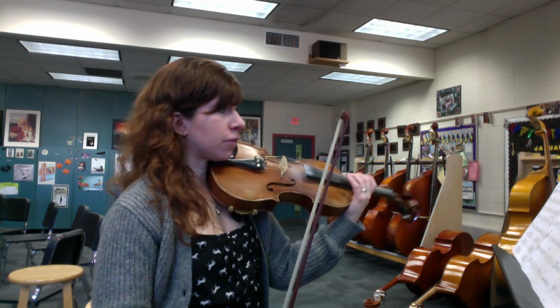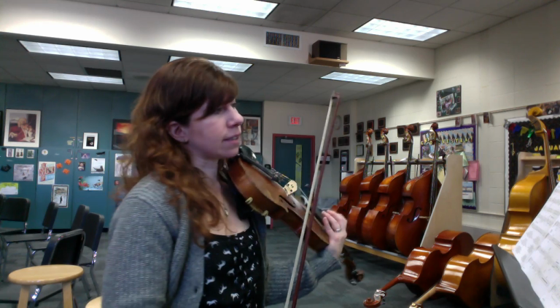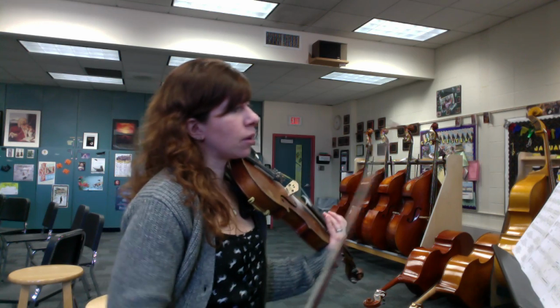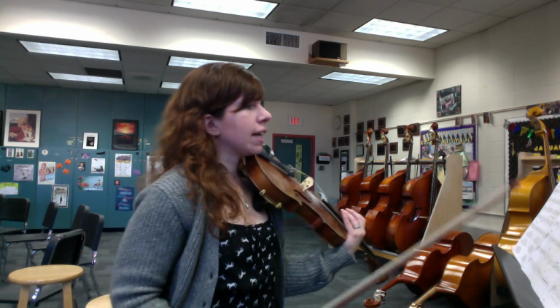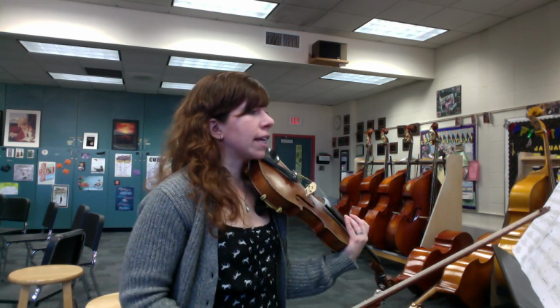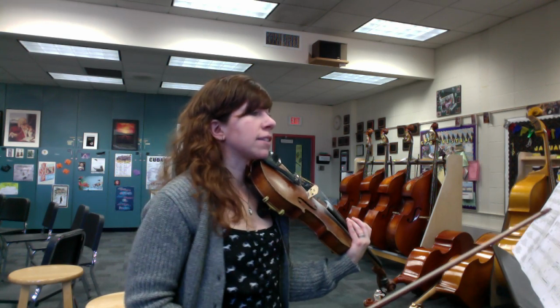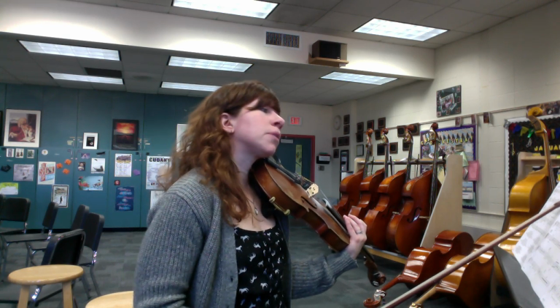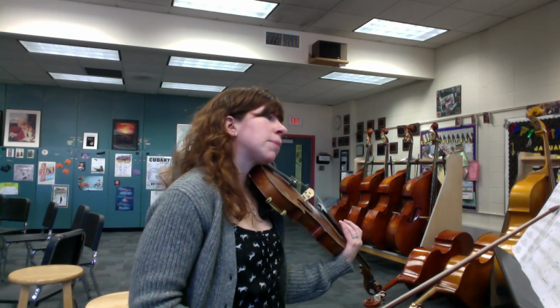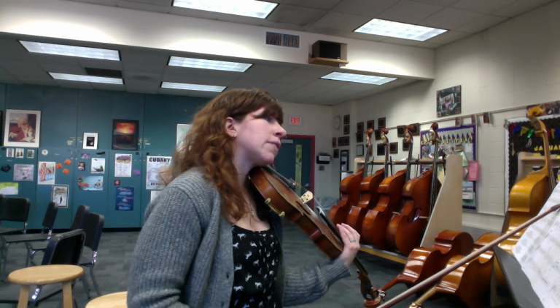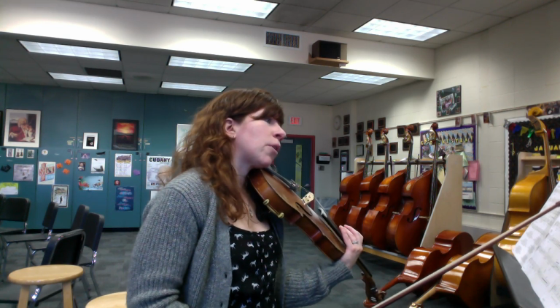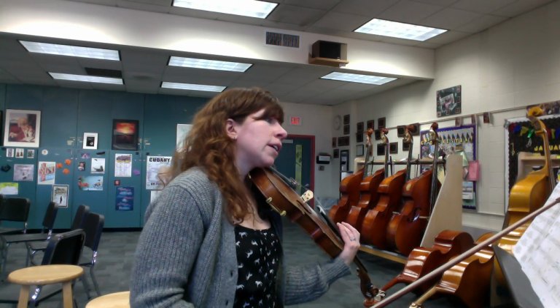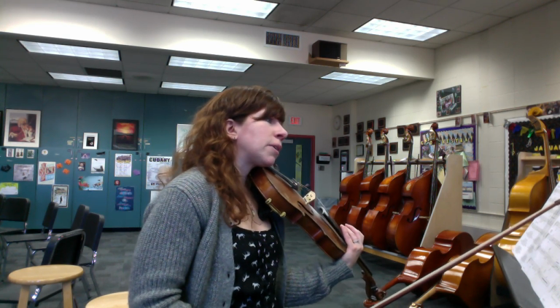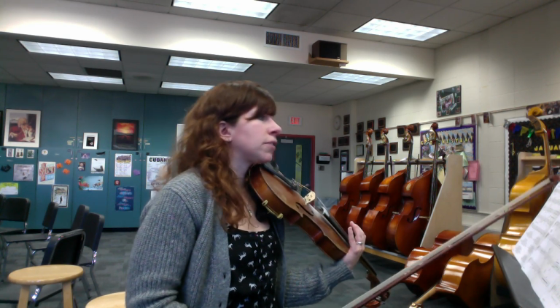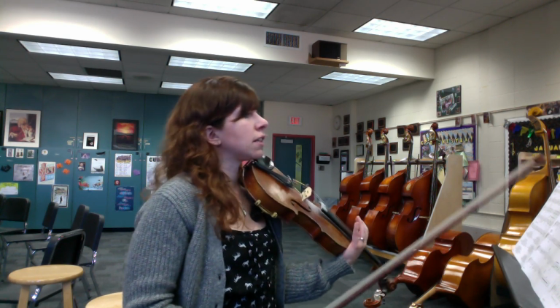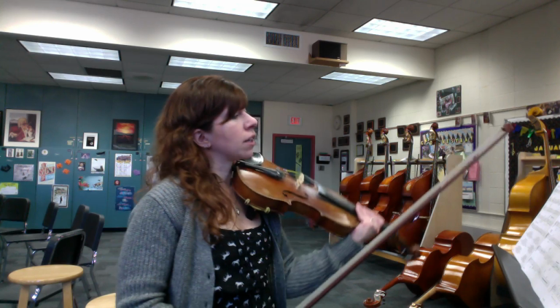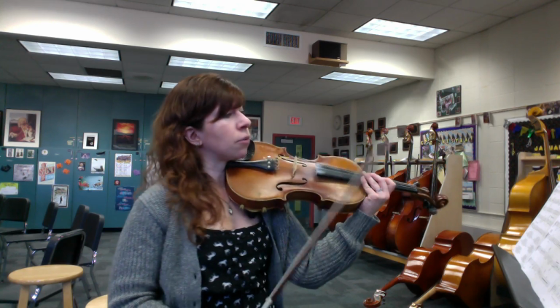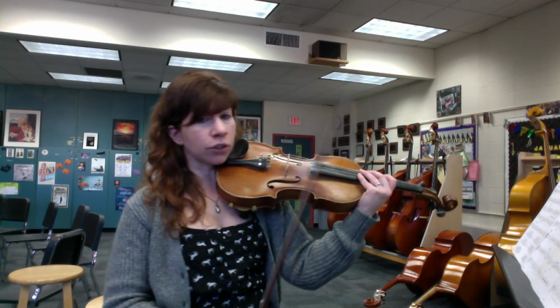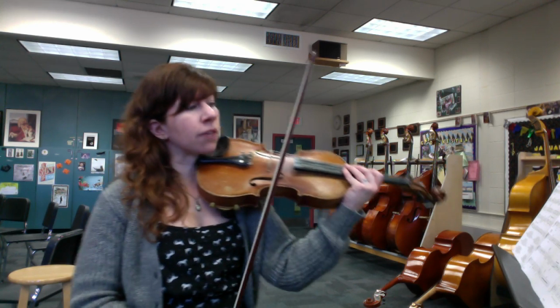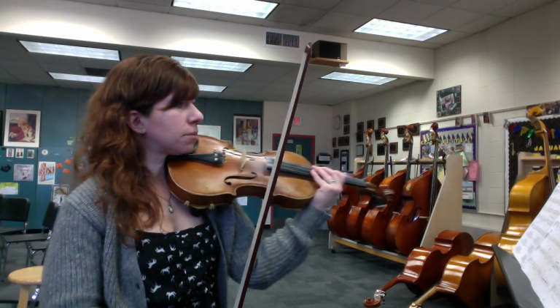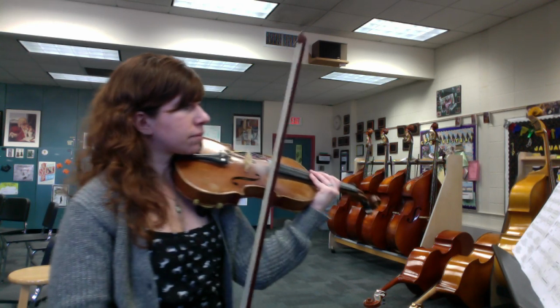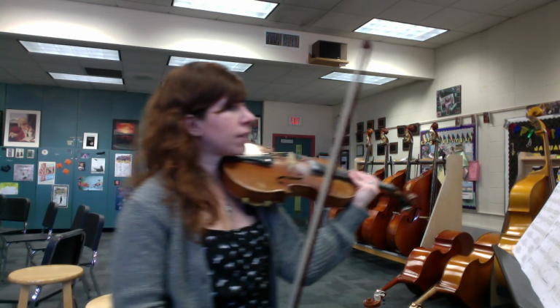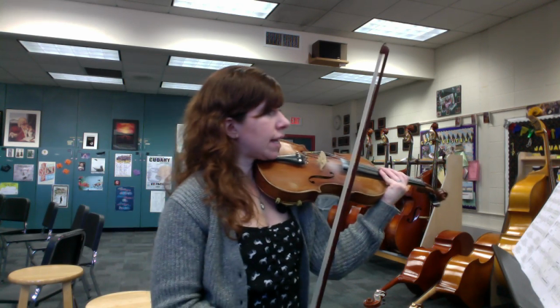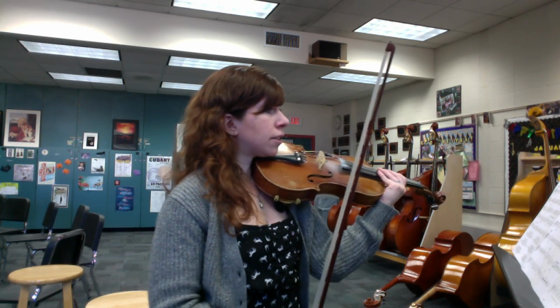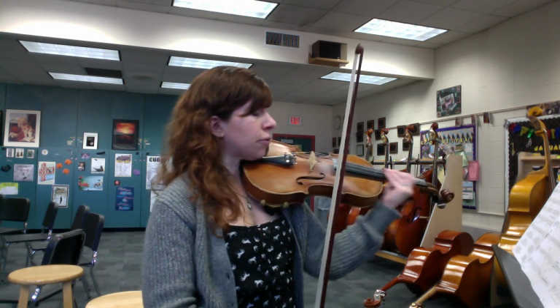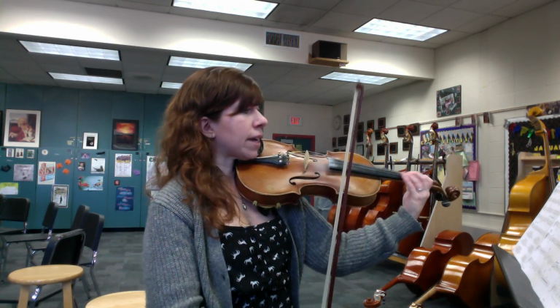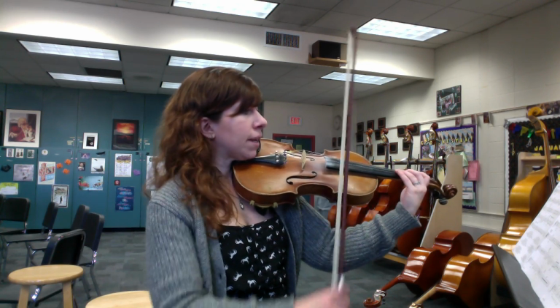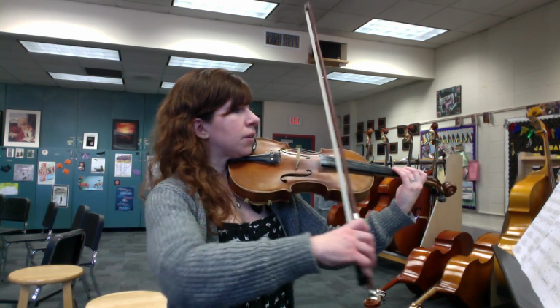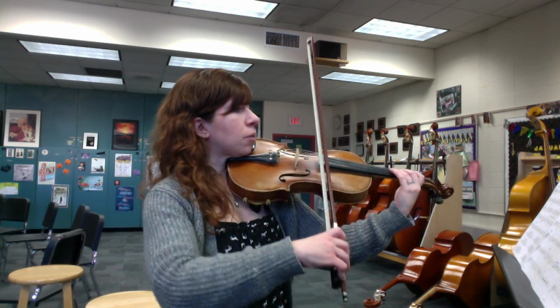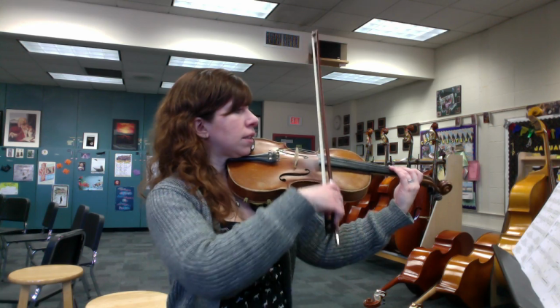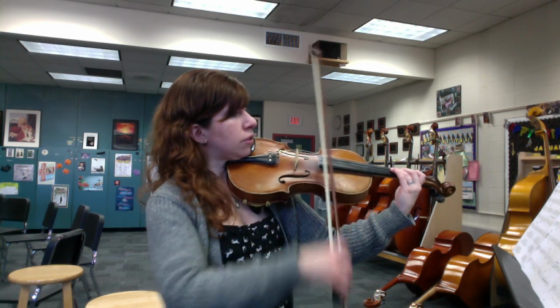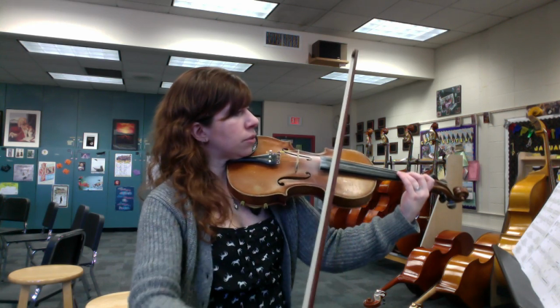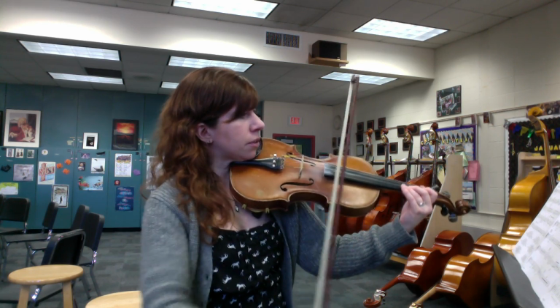You guys get the pretty melody of Nemo. Here's measure 15 — we are in one sharp, F sharp, and three-four time.